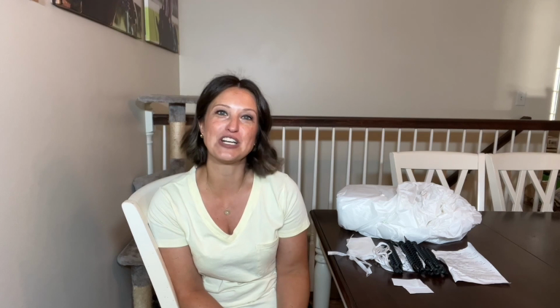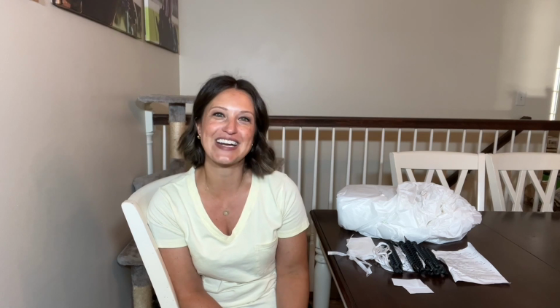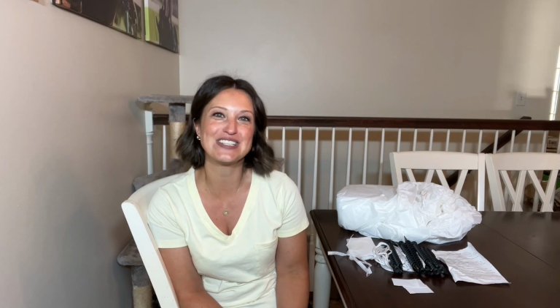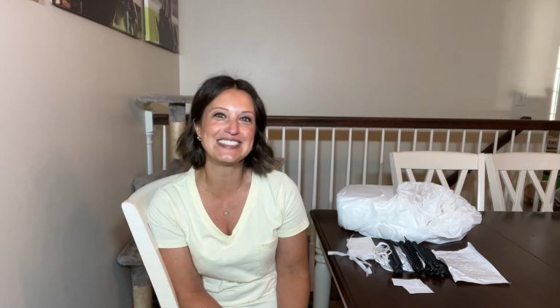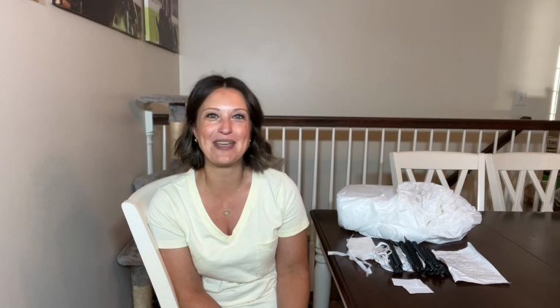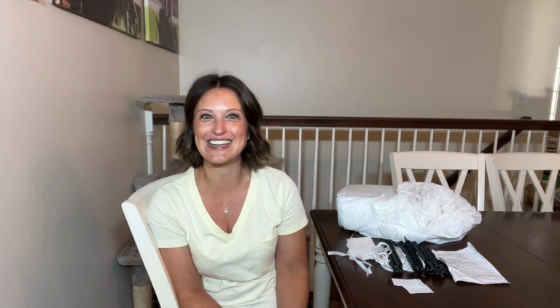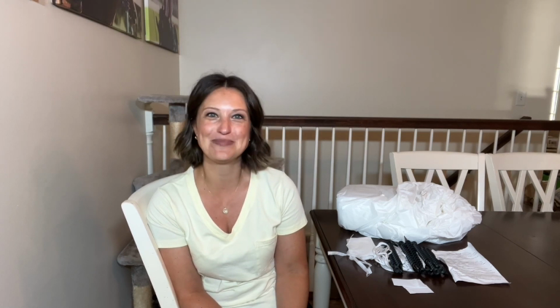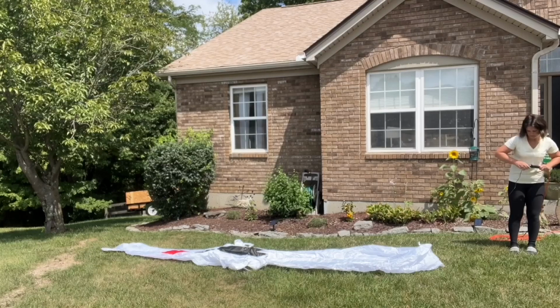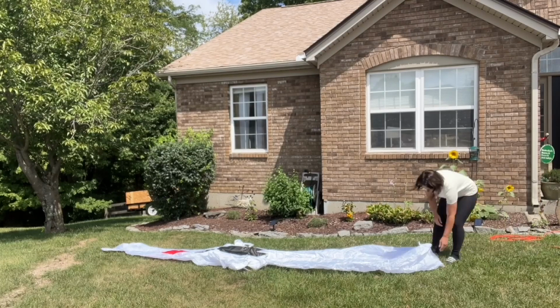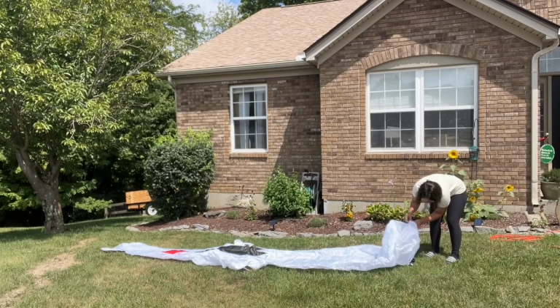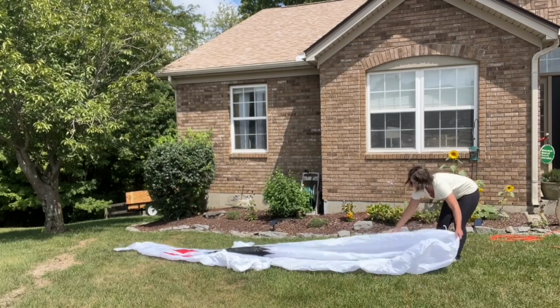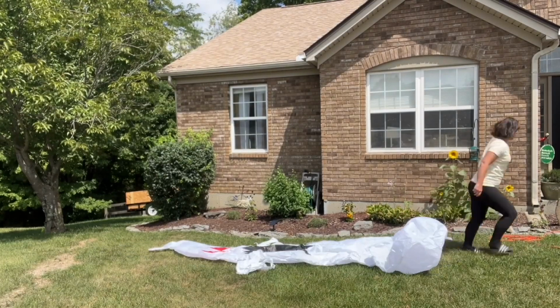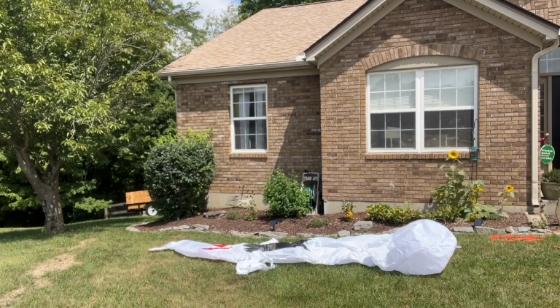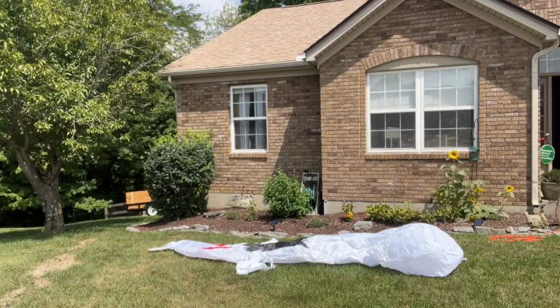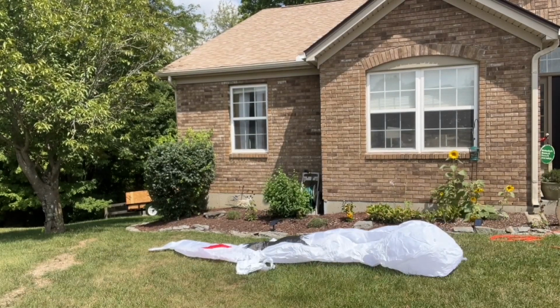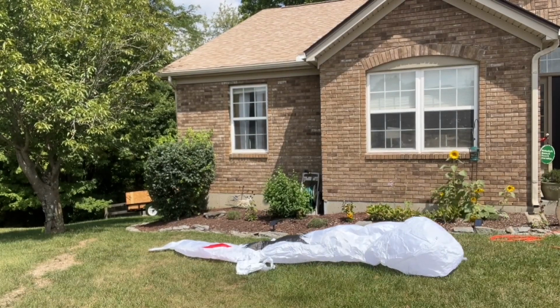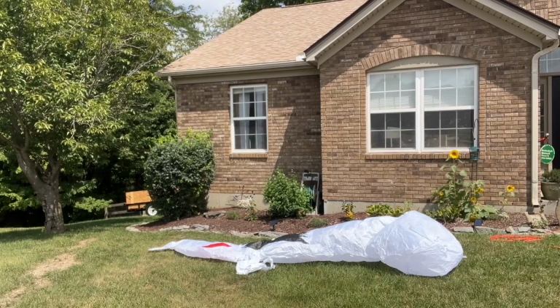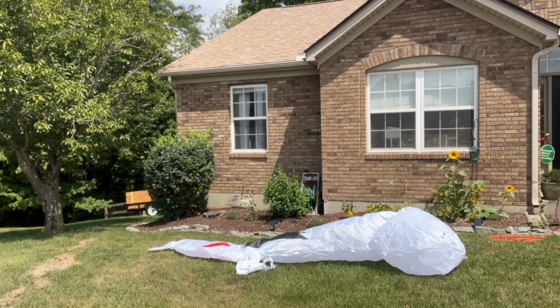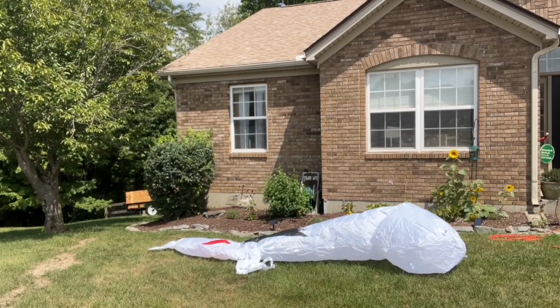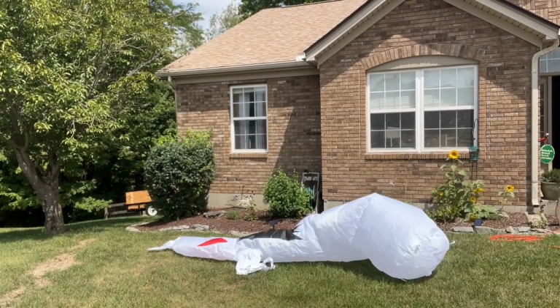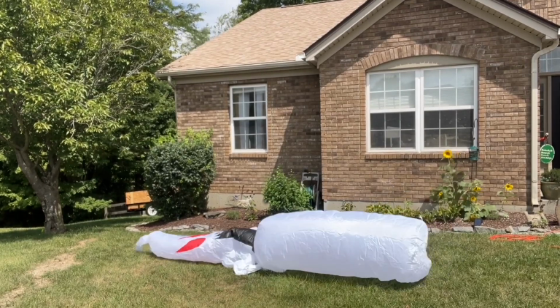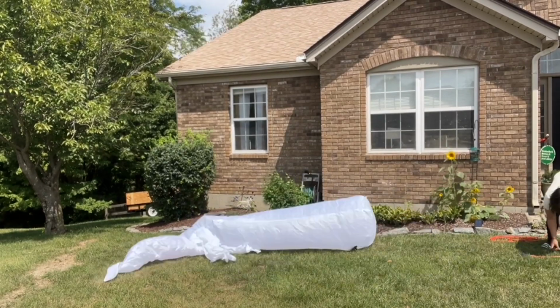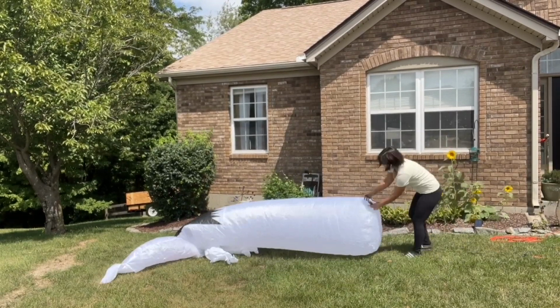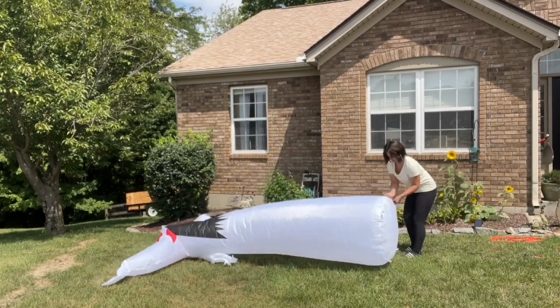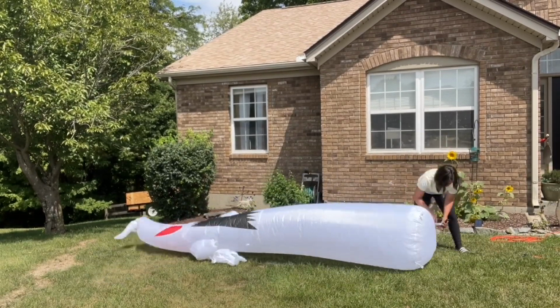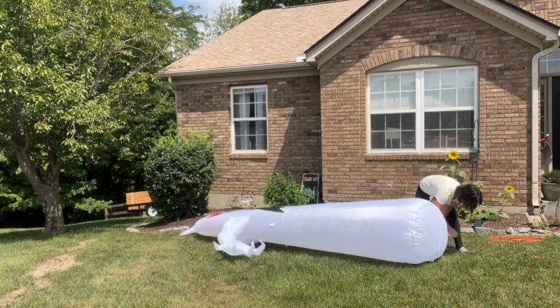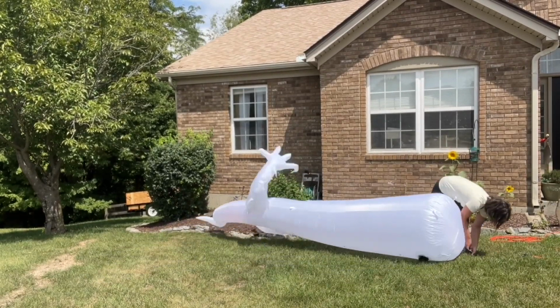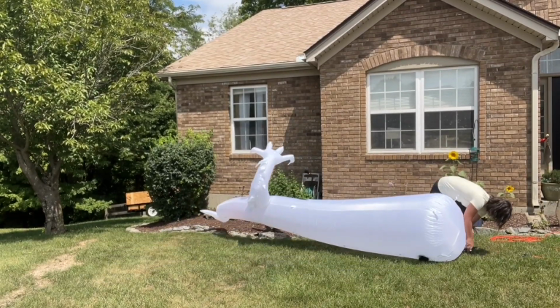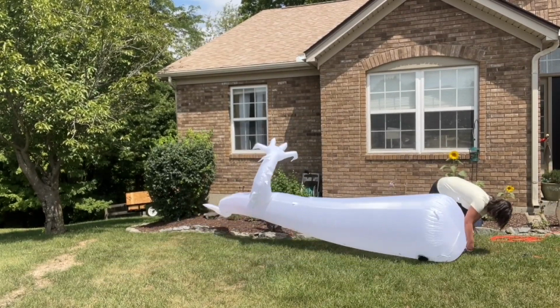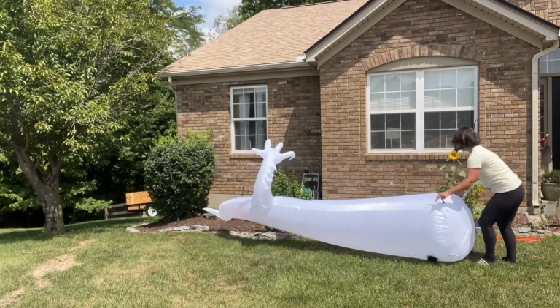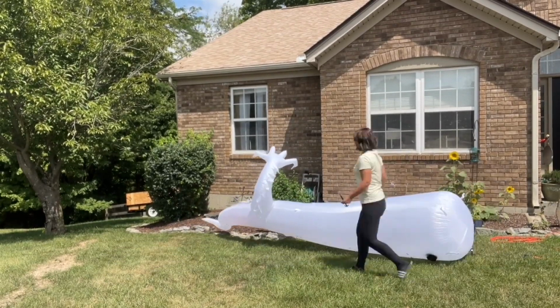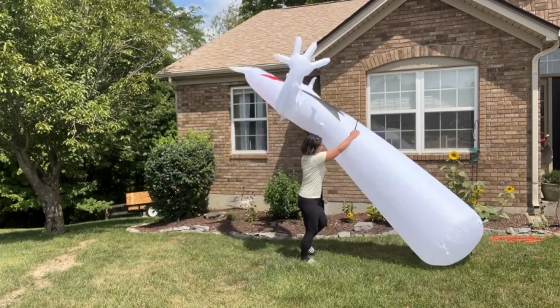We're going to check it out during the daytime and nighttime. So once I get this thing blown up, you will see that it is a whopping 14 feet tall — it is taller than my house. This is a great eye-catching item to add to your yard.